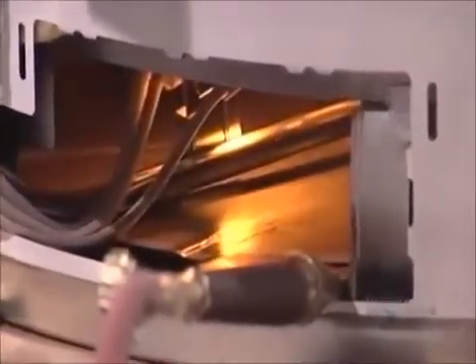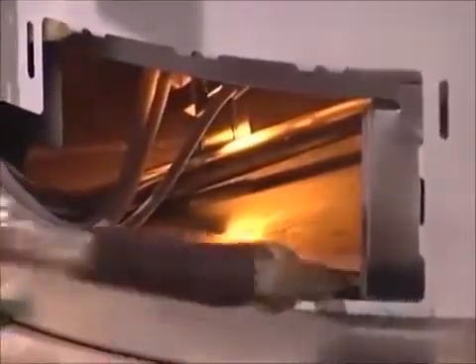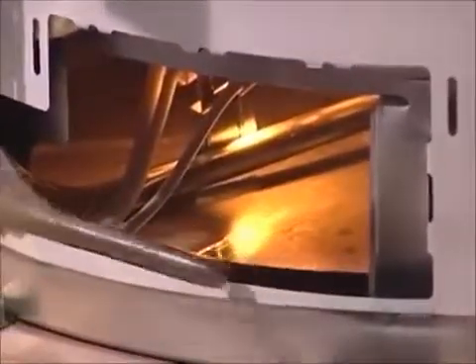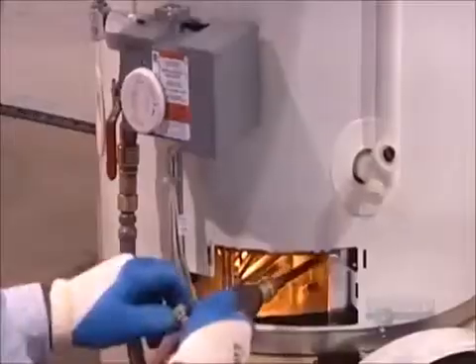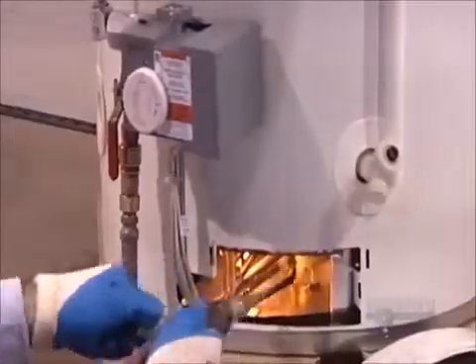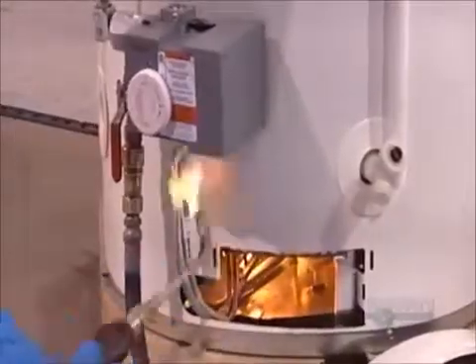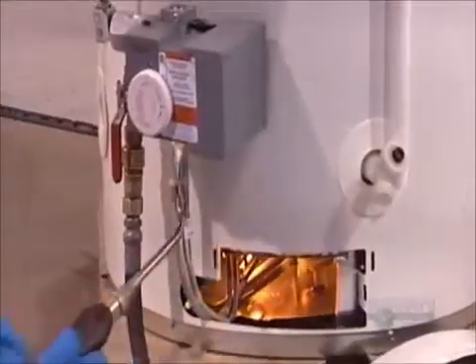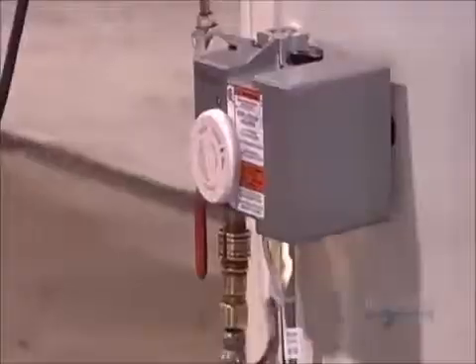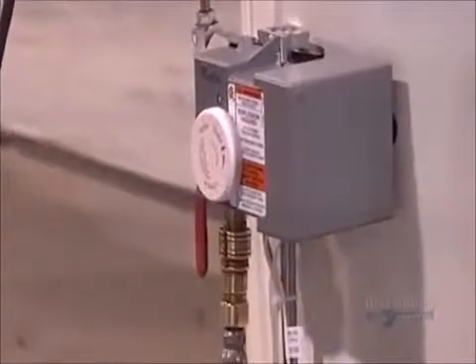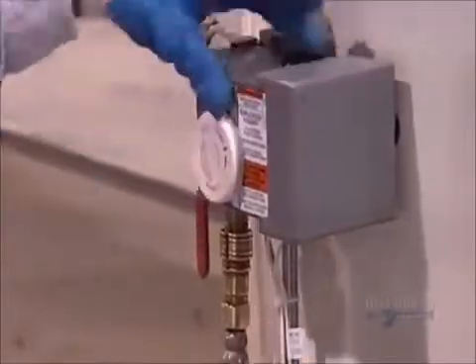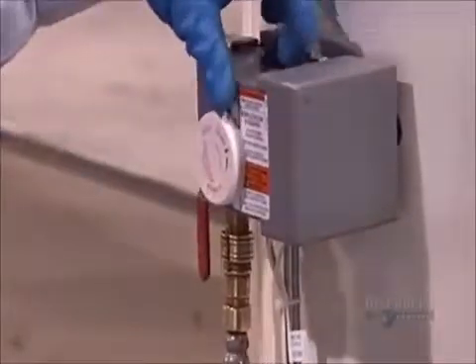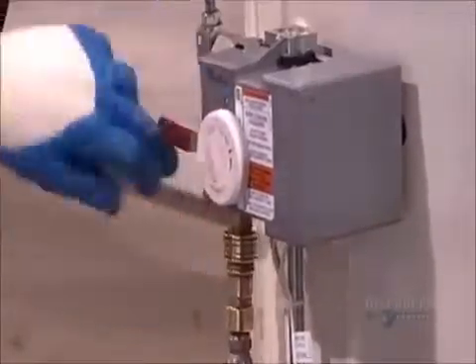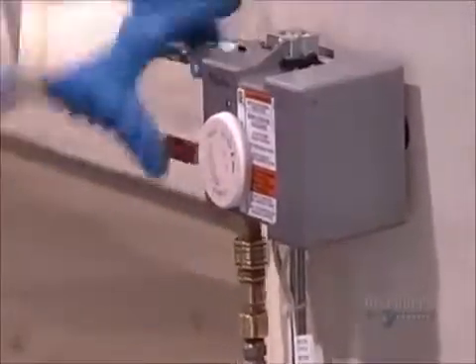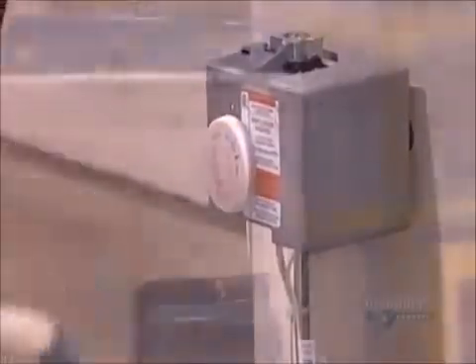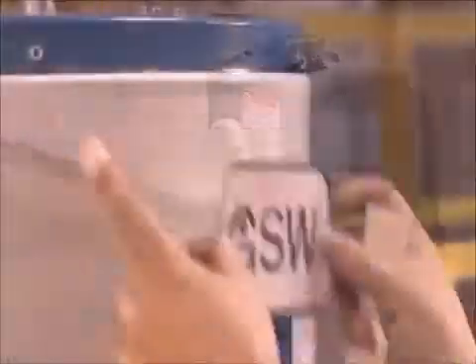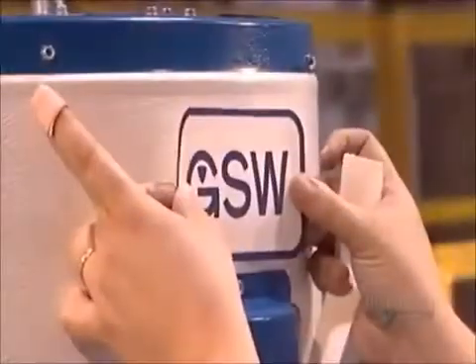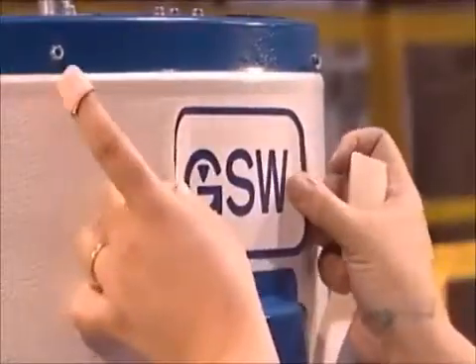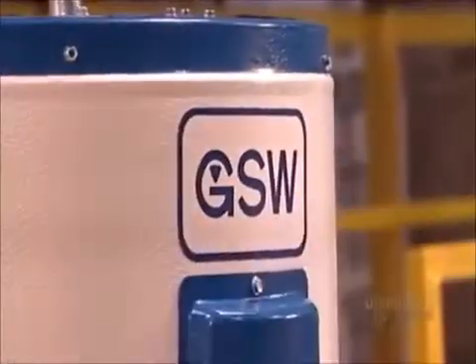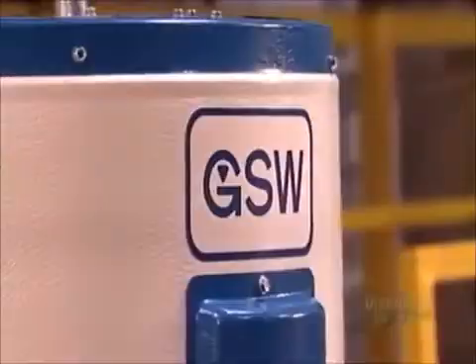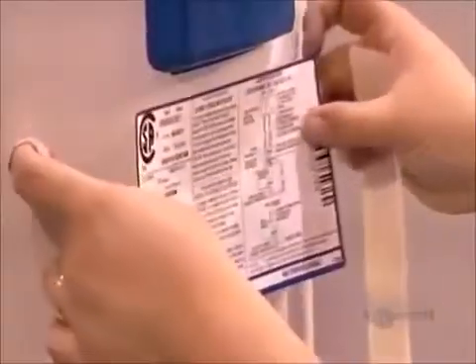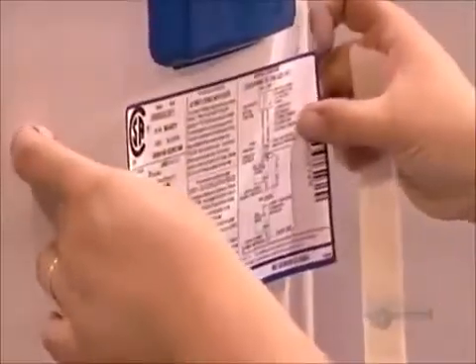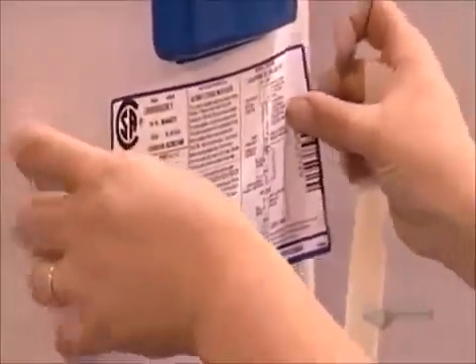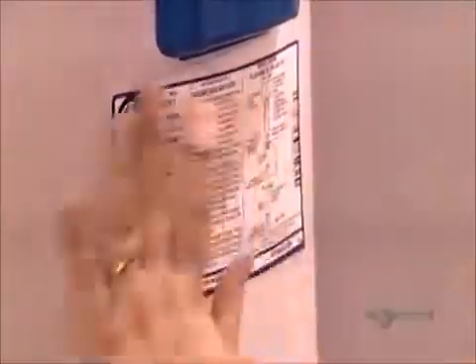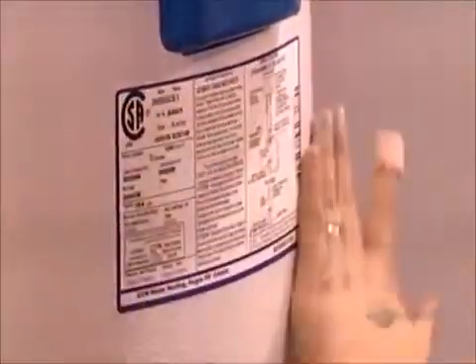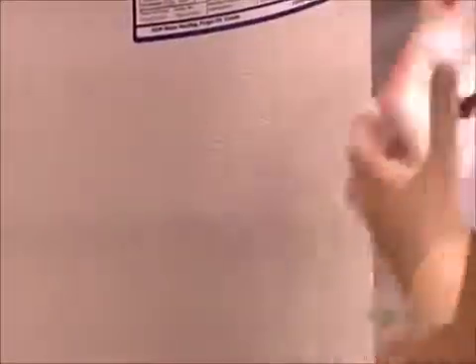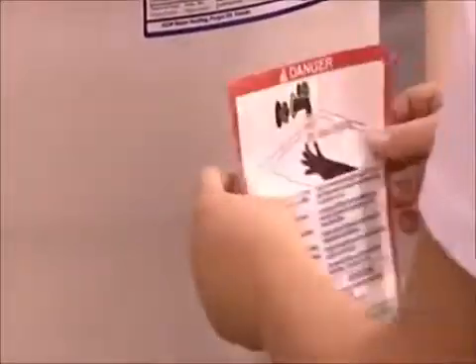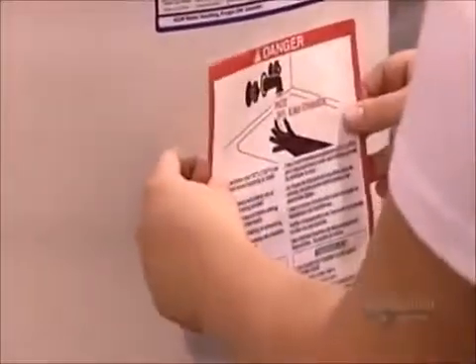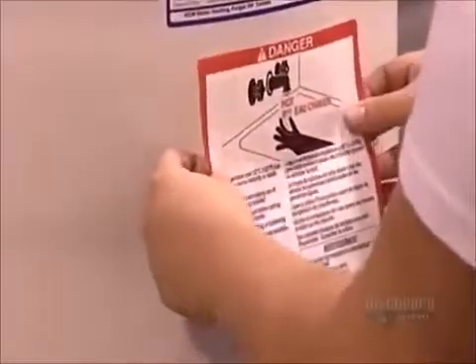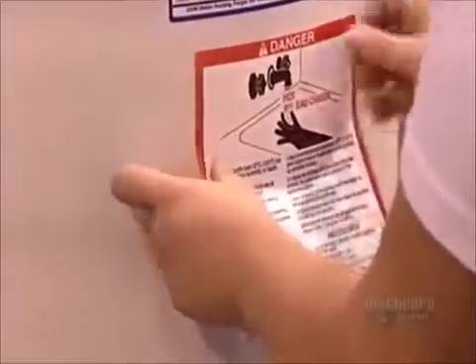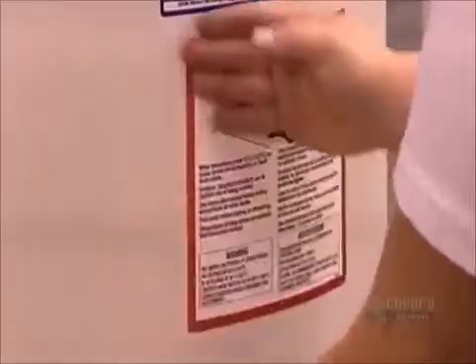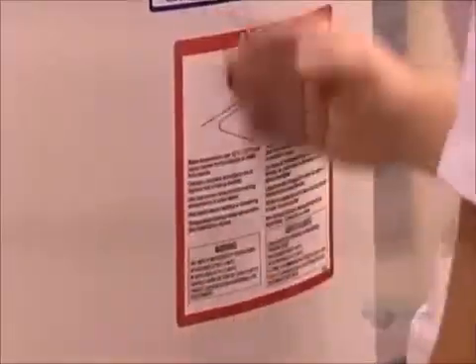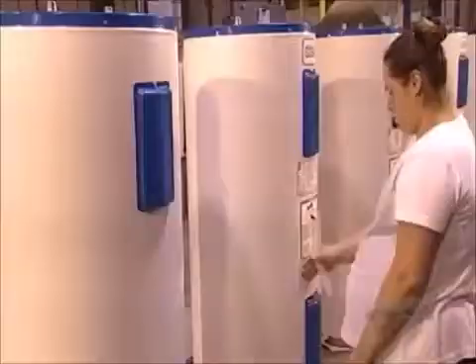They light a torch on the flame and pass it over the valve to check for gas leaks. It didn't ignite, so there aren't any. It gets the seal of approval, and now it's up to the consumer to test the waters when it's installed.